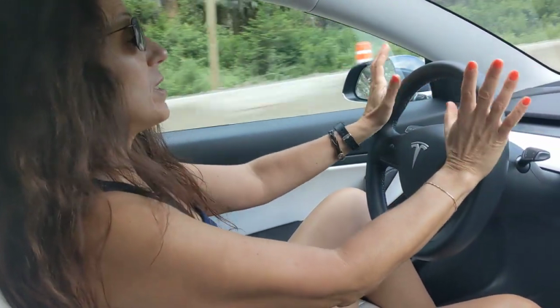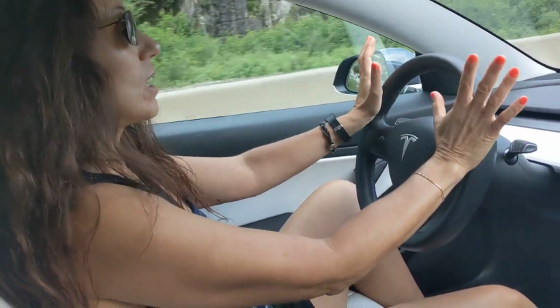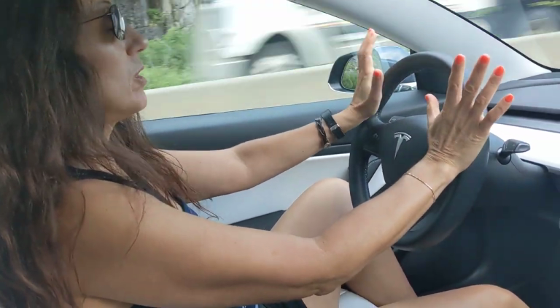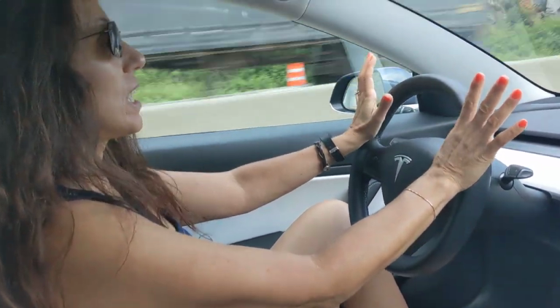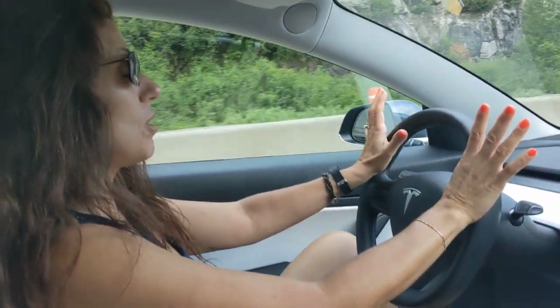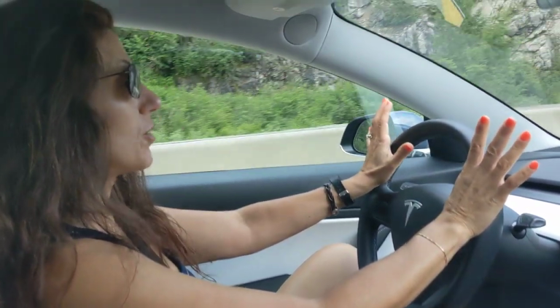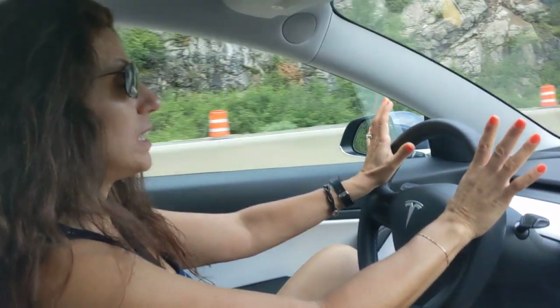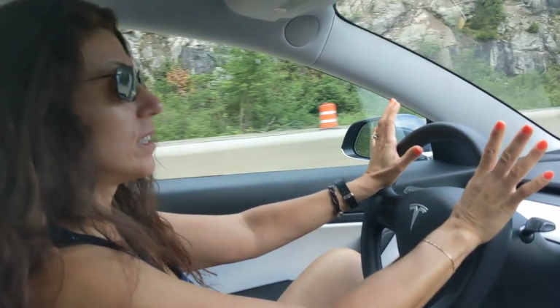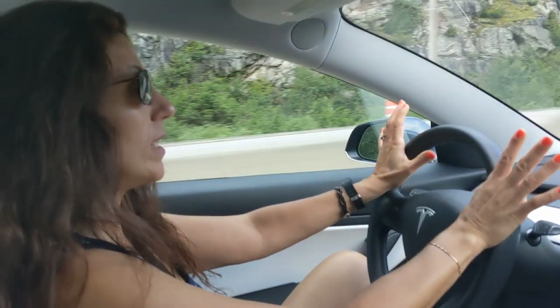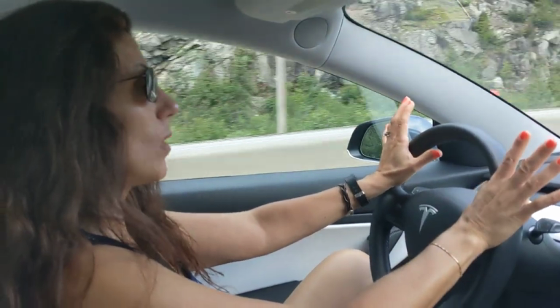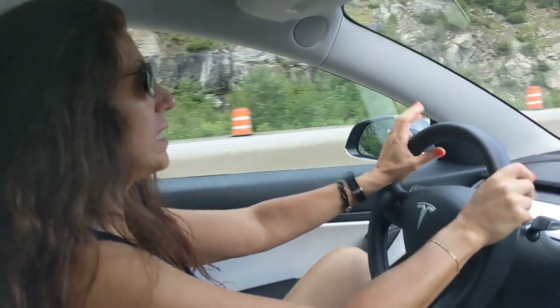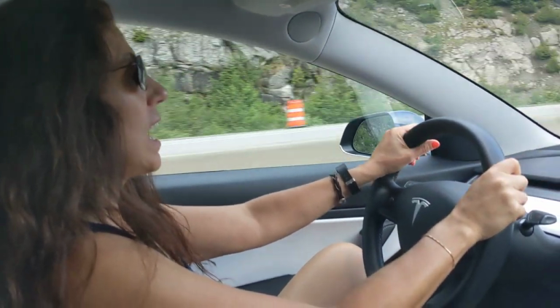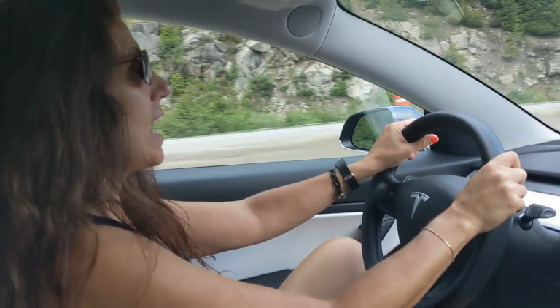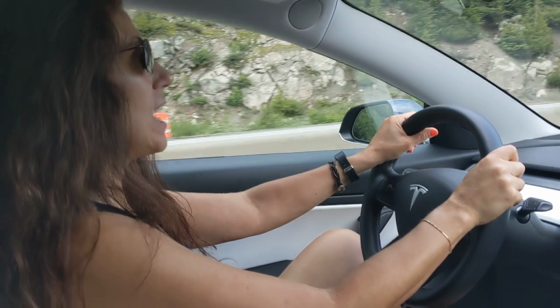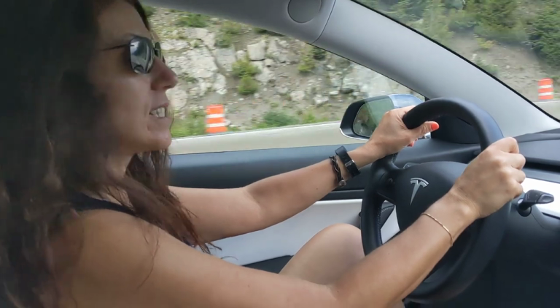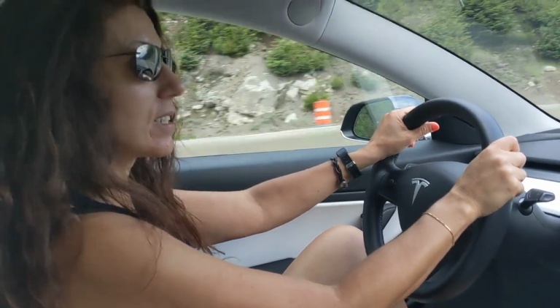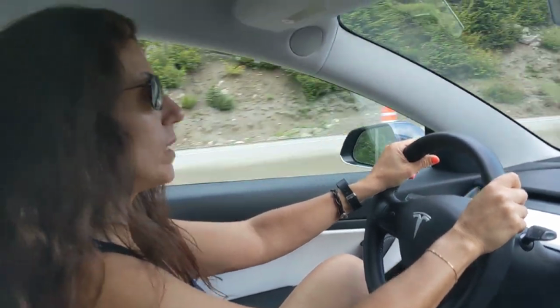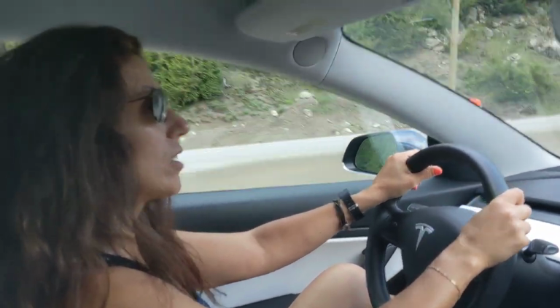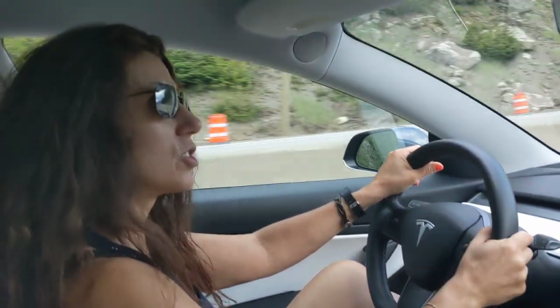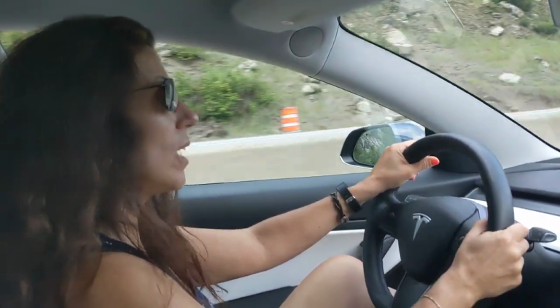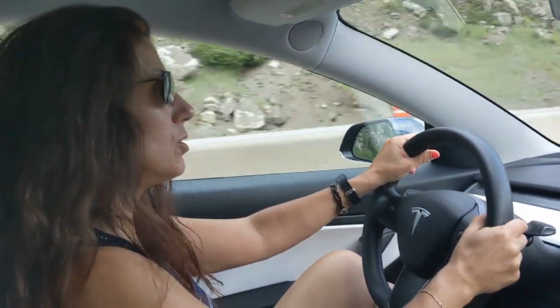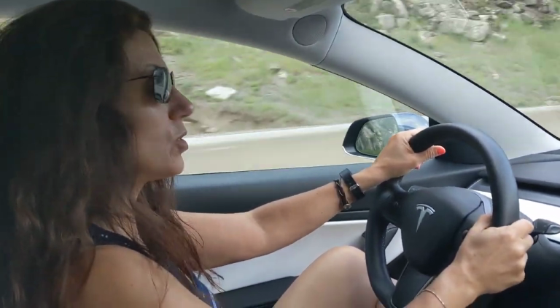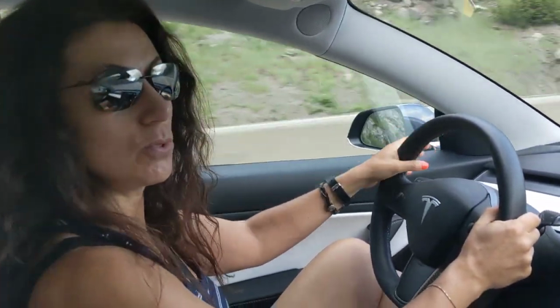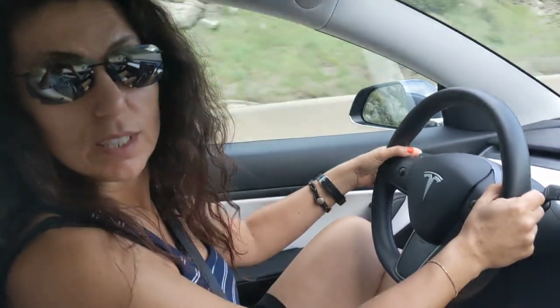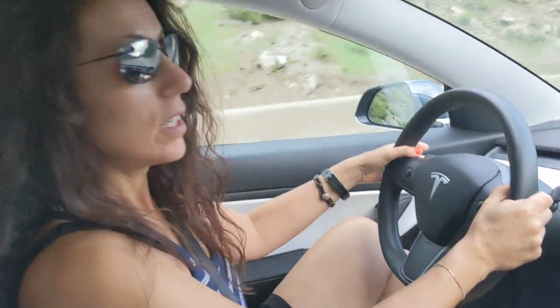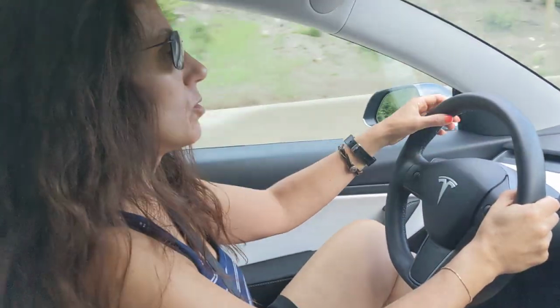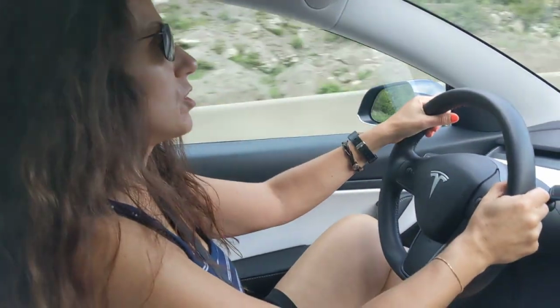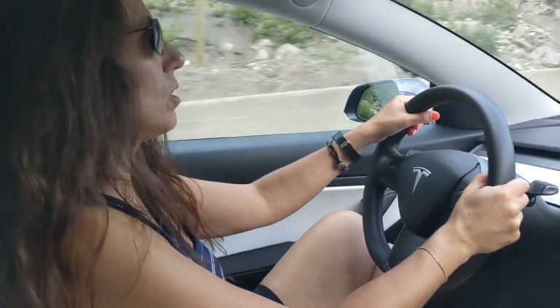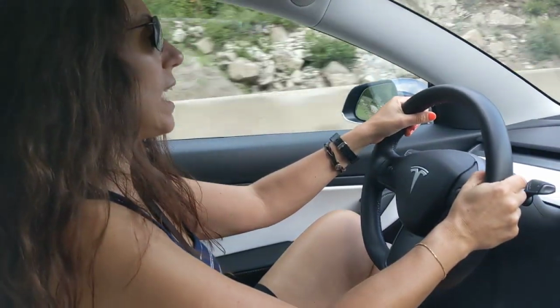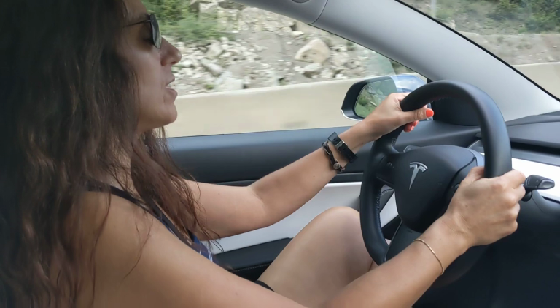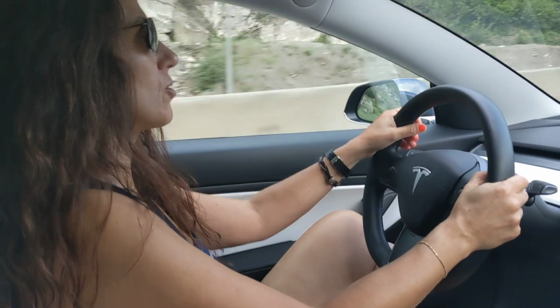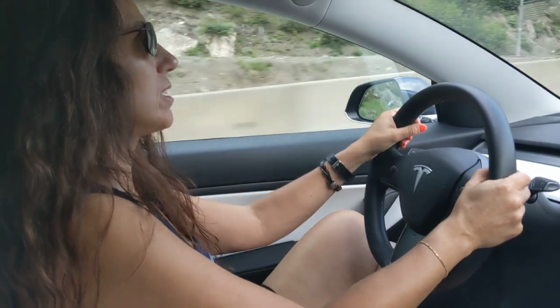Anyways we're in a Tesla Model 3 2020 and we are going to show you how you do cruise control and auto steer.